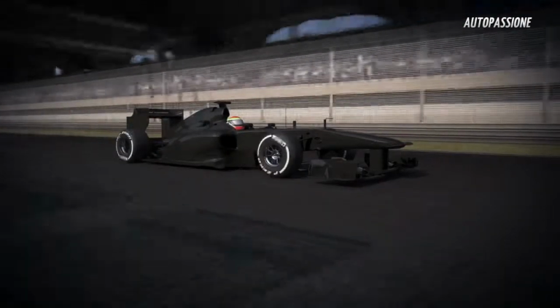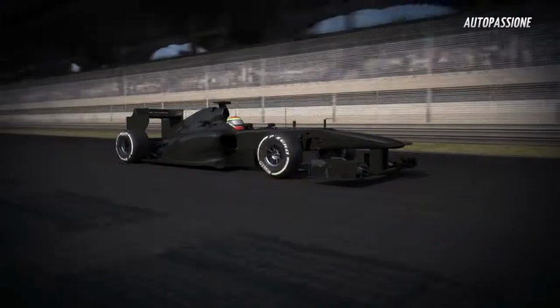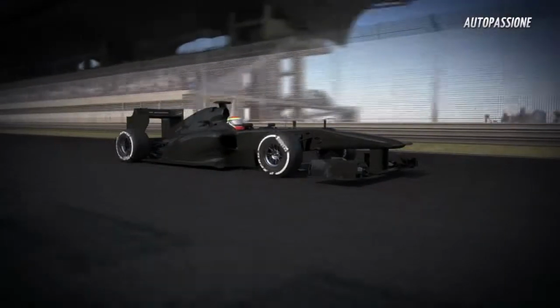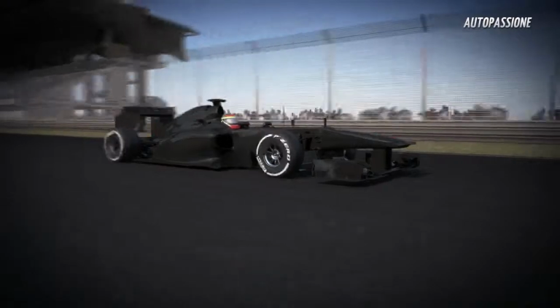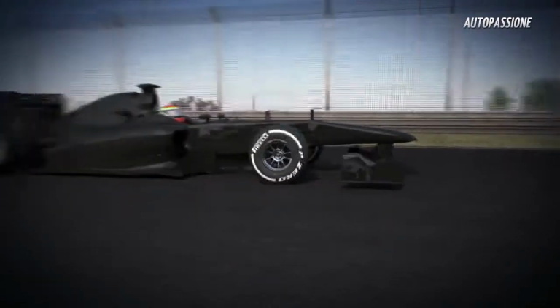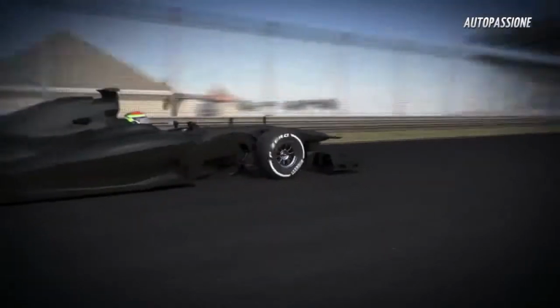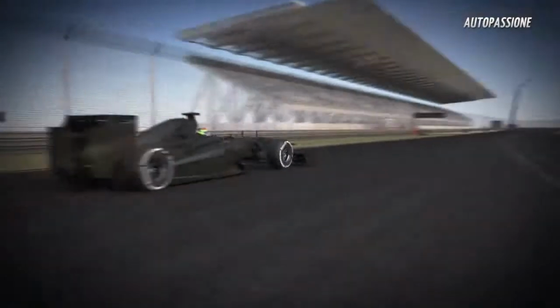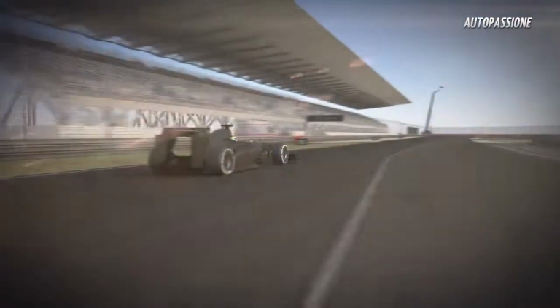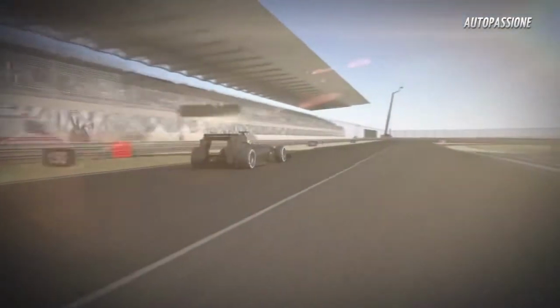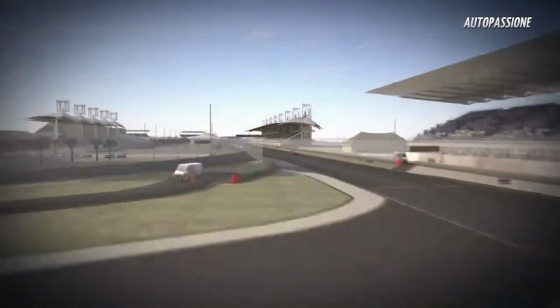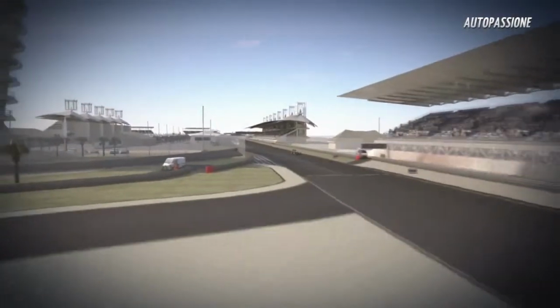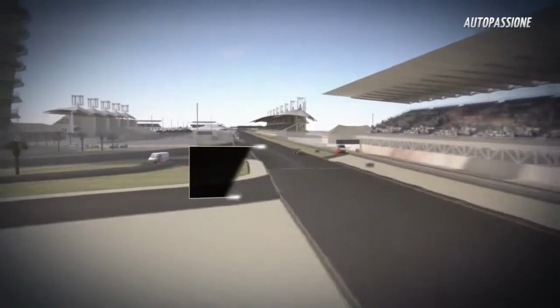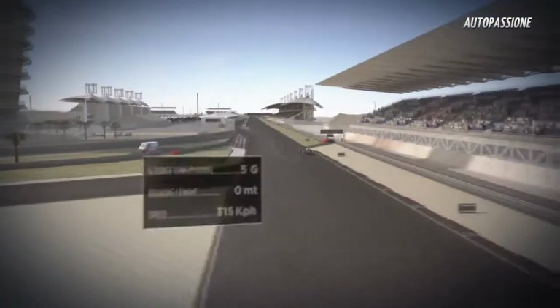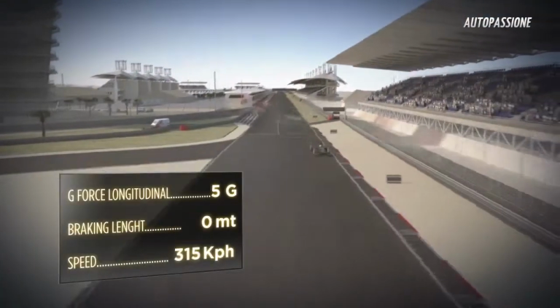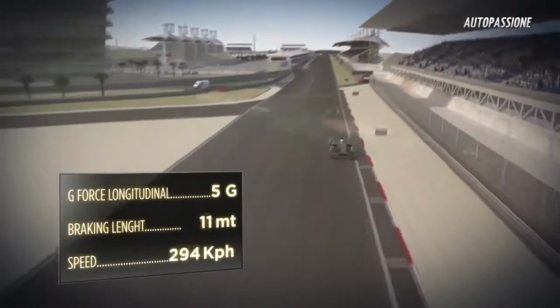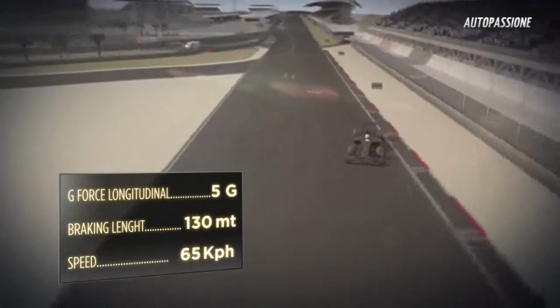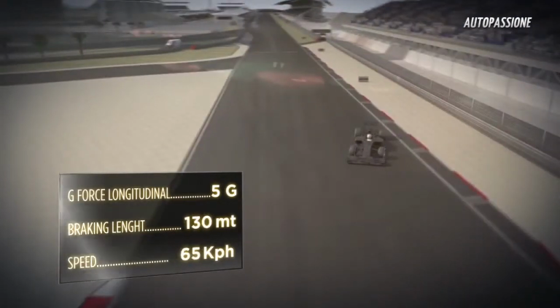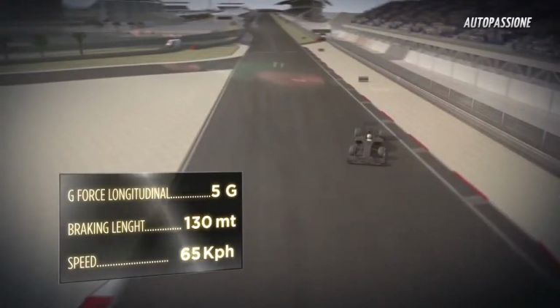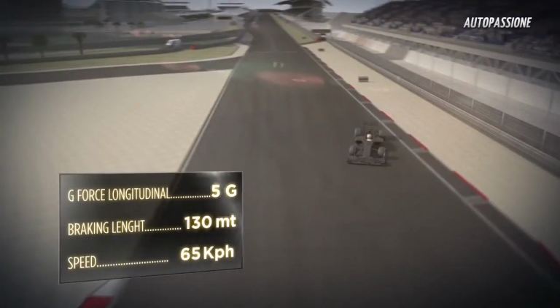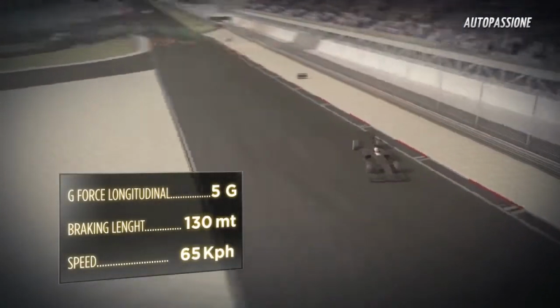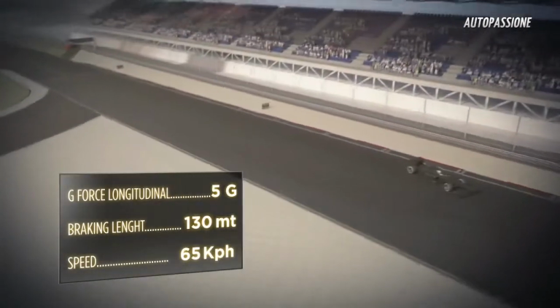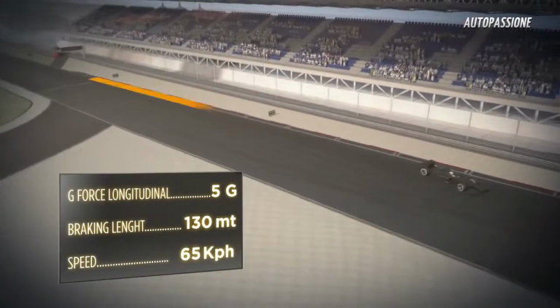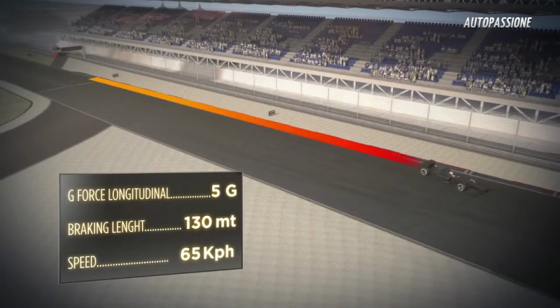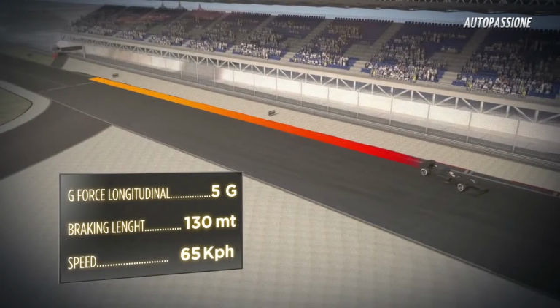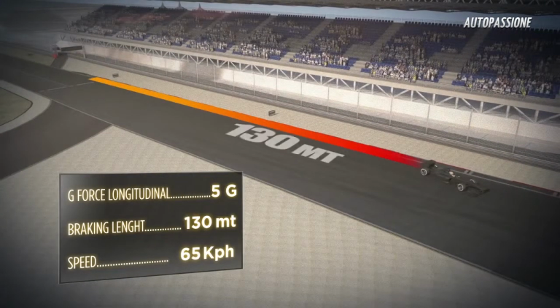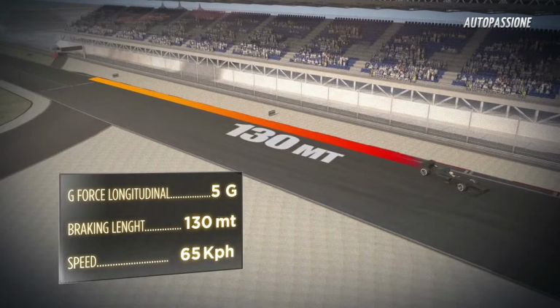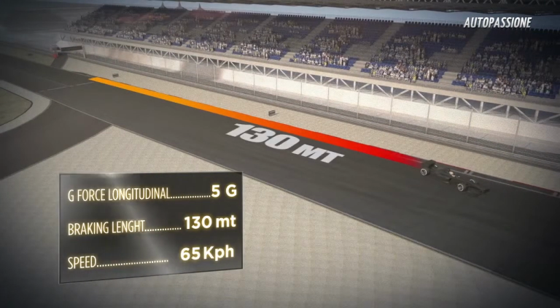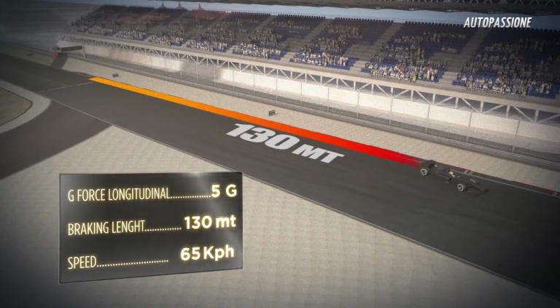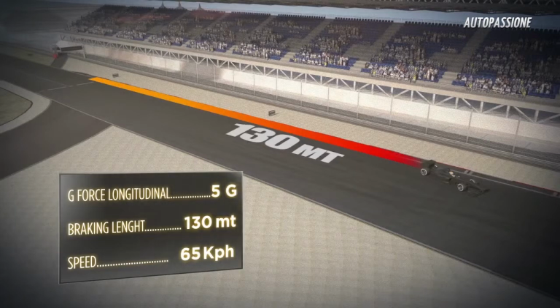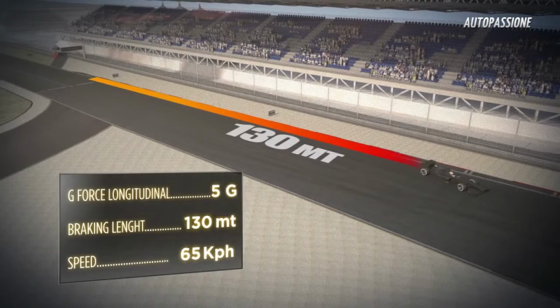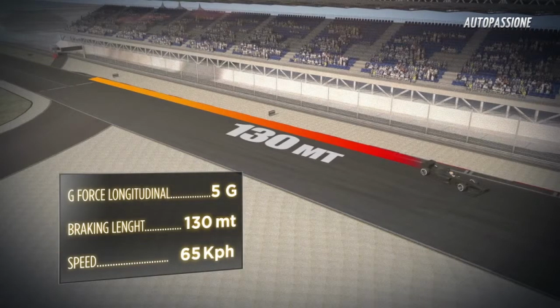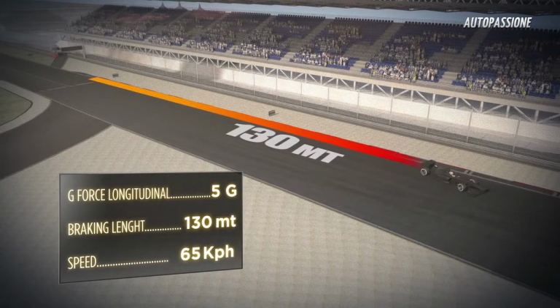The first braking area: the car goes from 315 kph to 65 kph in 3 seconds and 130 meters. The high levels of longitudinal grip from the tires help to generate more than 5G of deceleration.